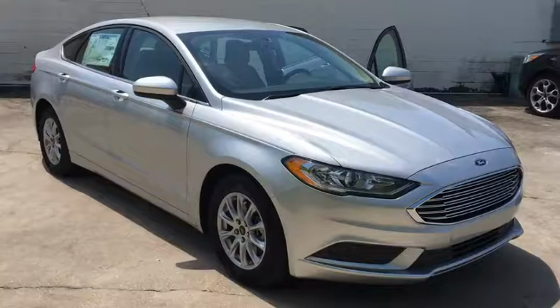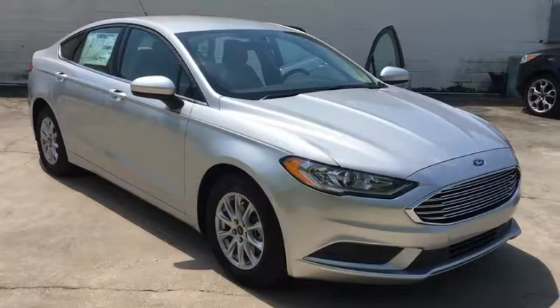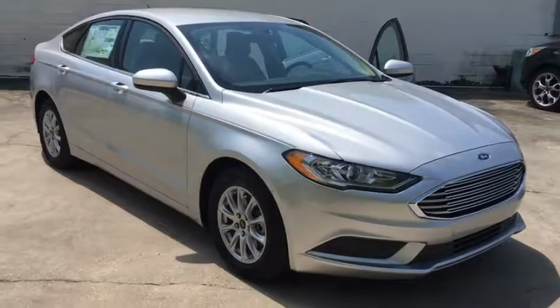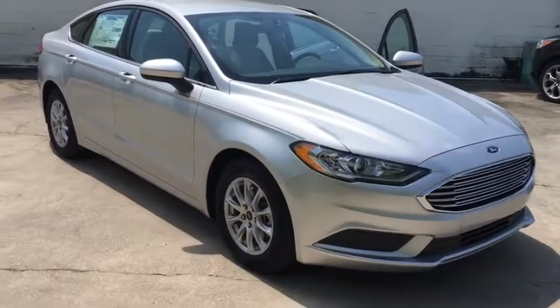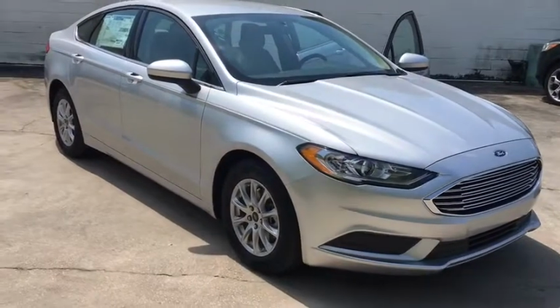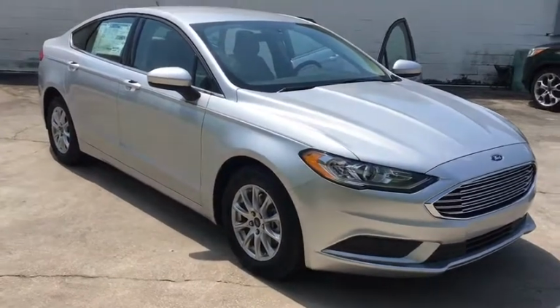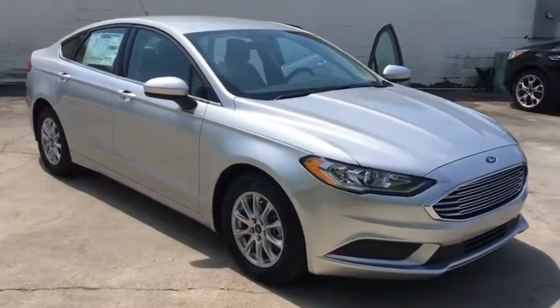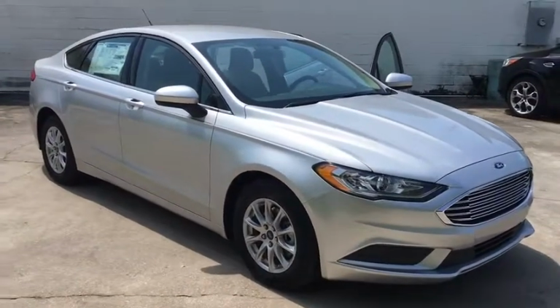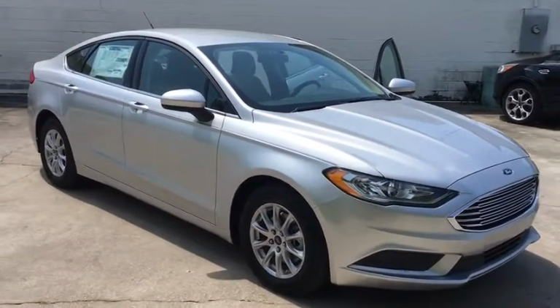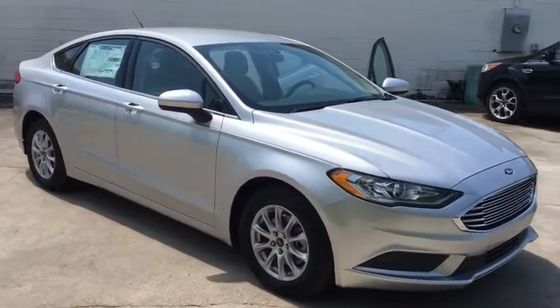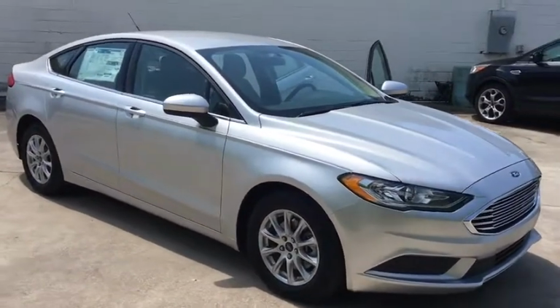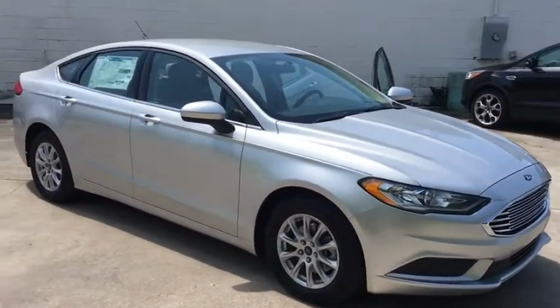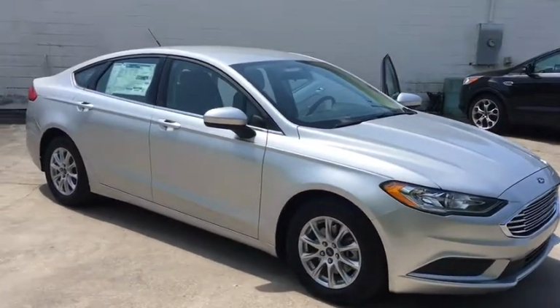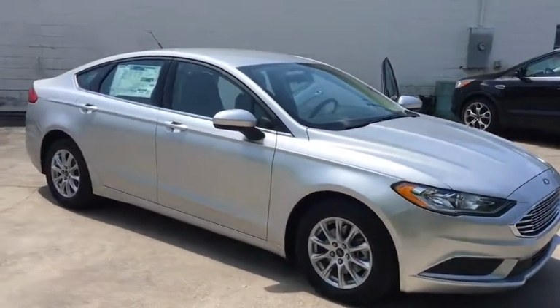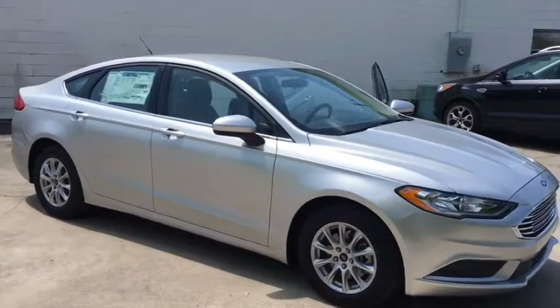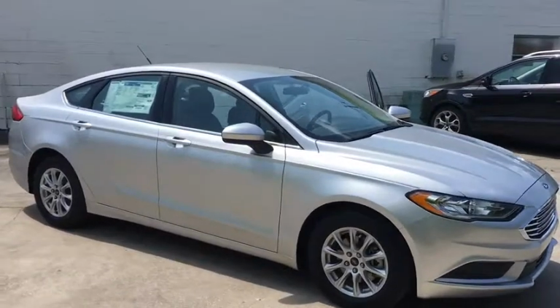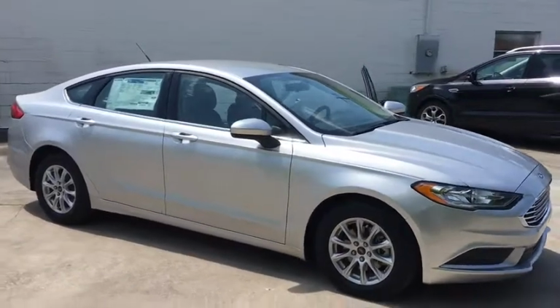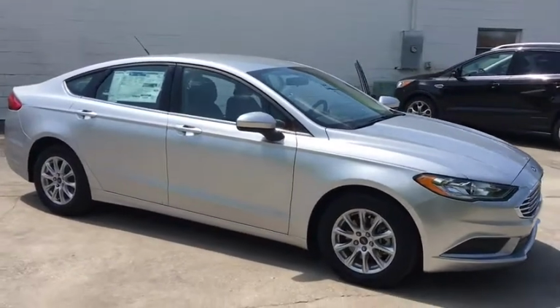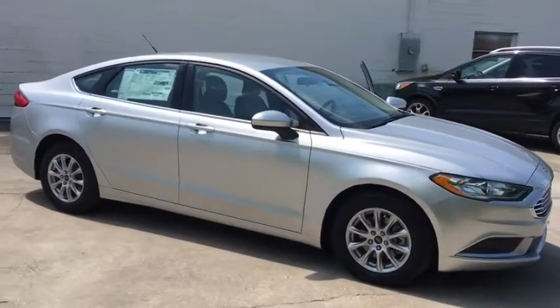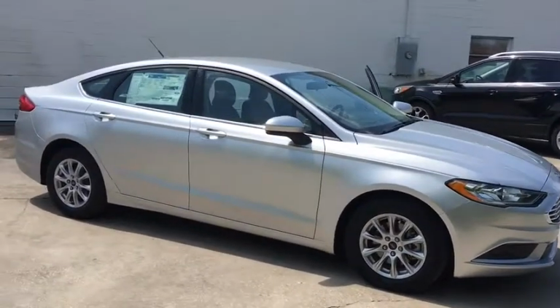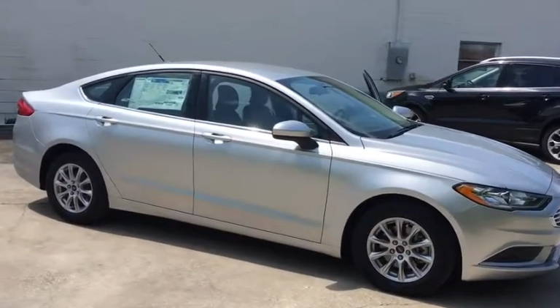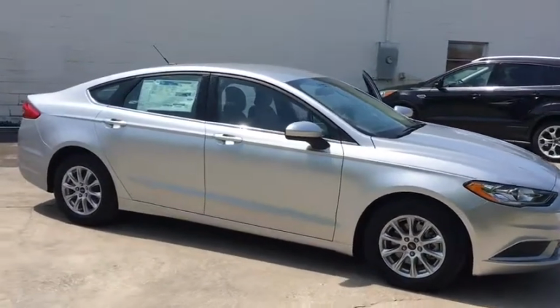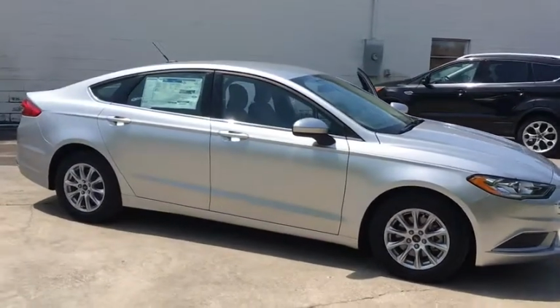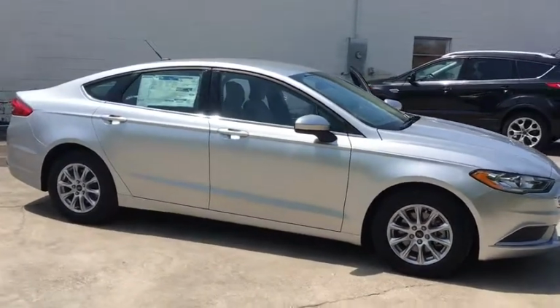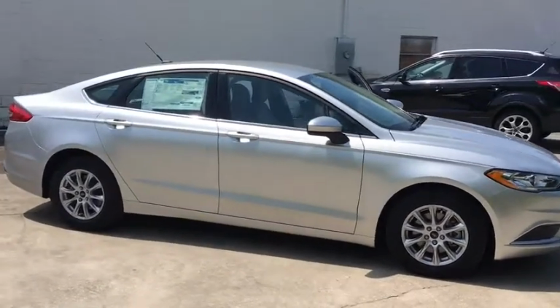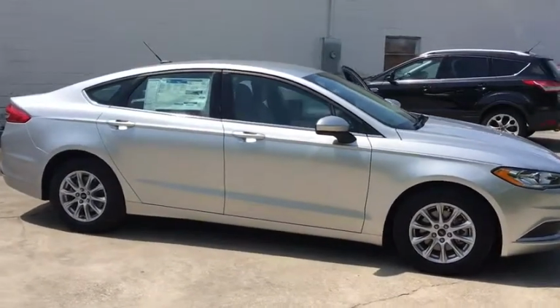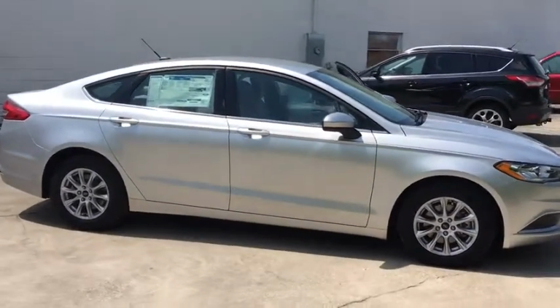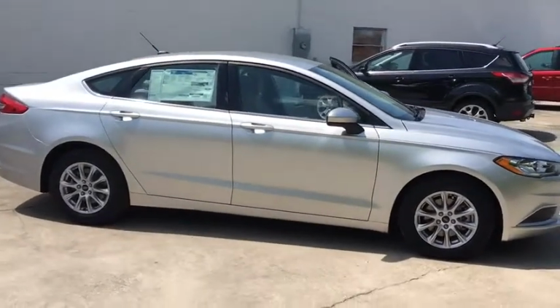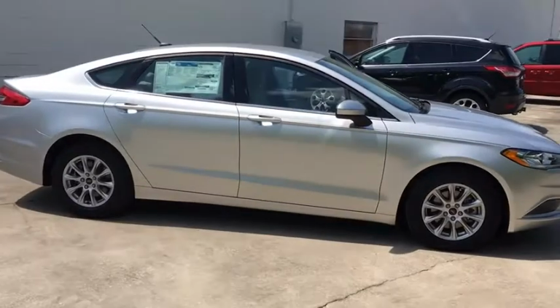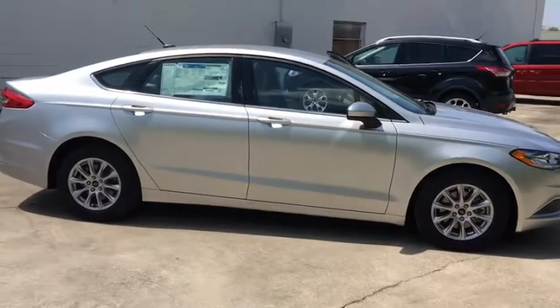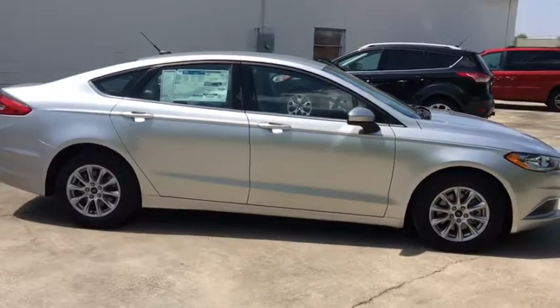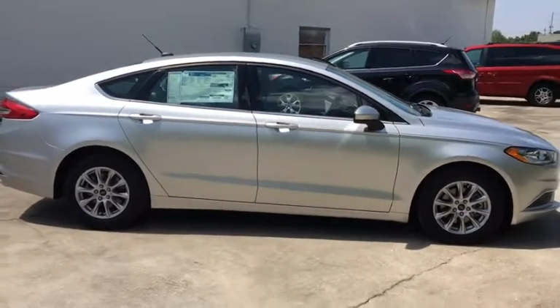2018 Ford Fusion. You can have both impressive power and great economy in a Fusion. This vehicle has less than 200 miles. Here are some of this vehicle's great options.